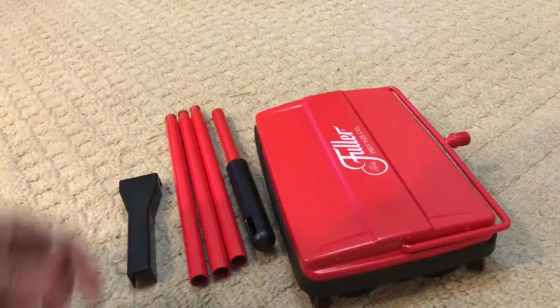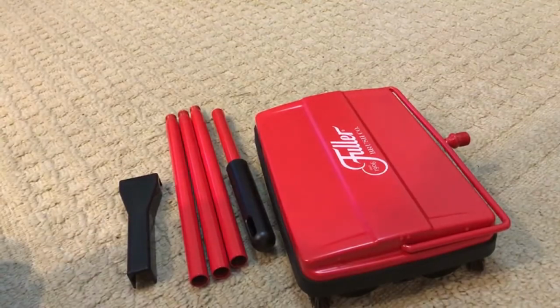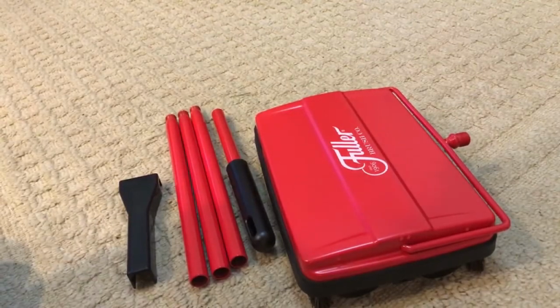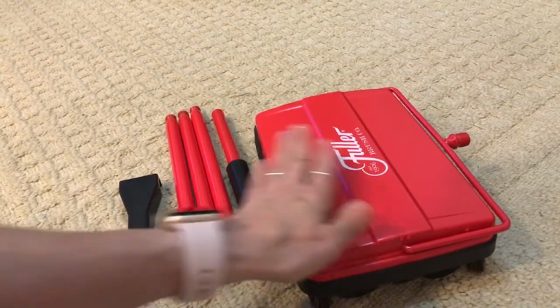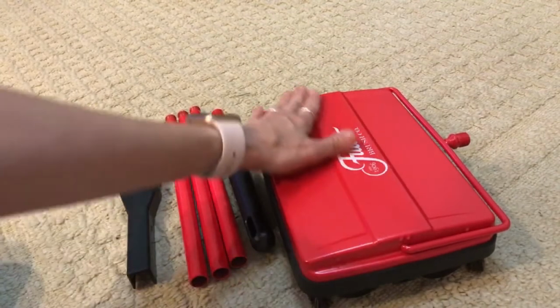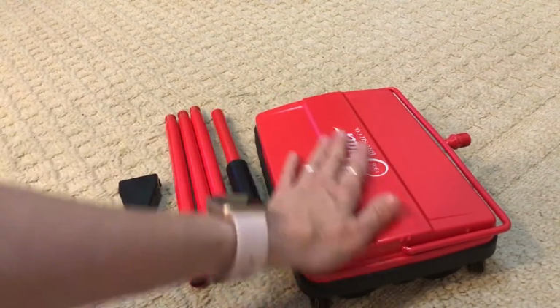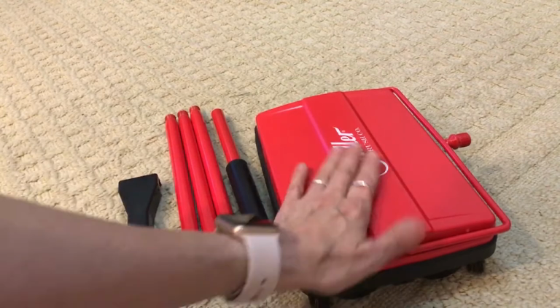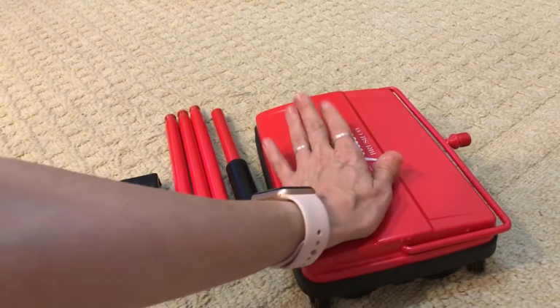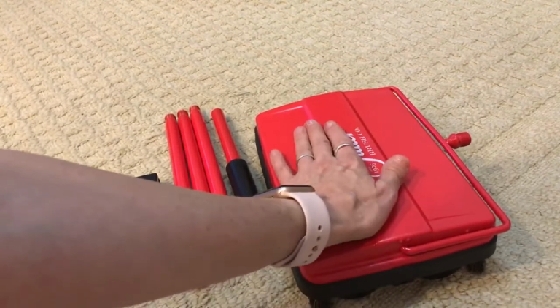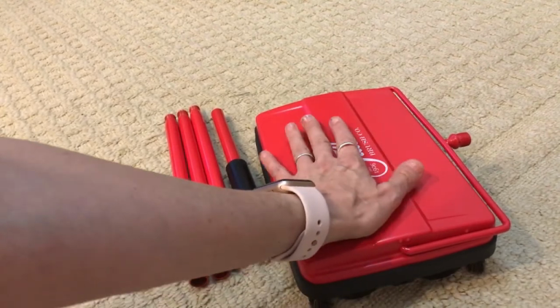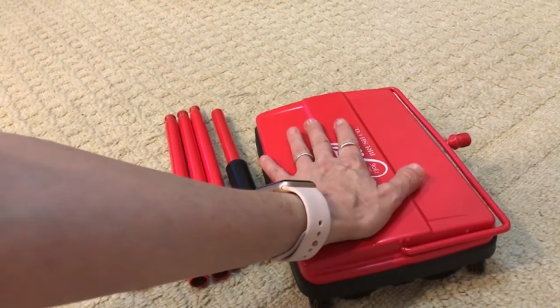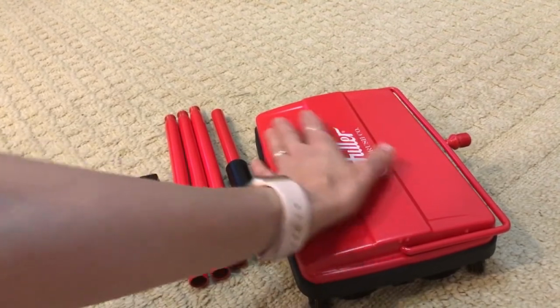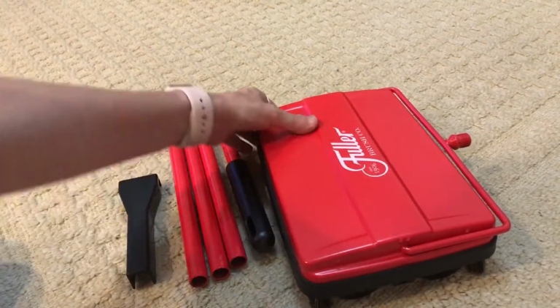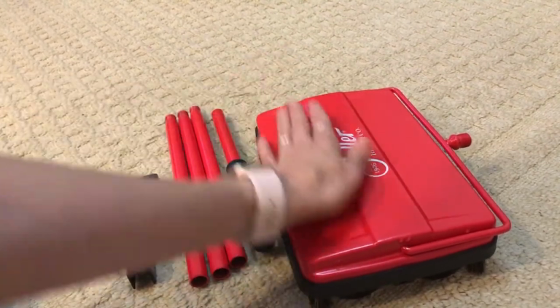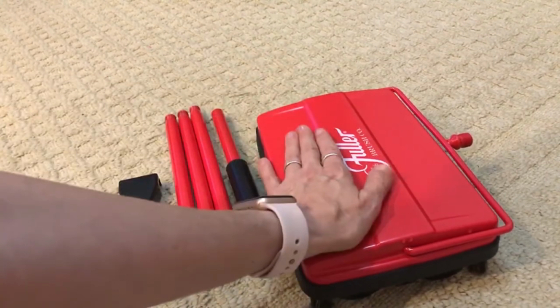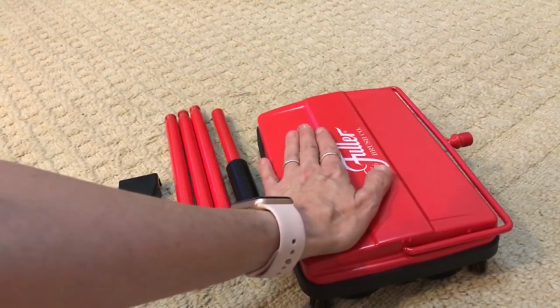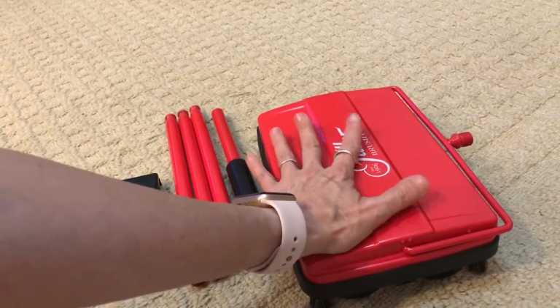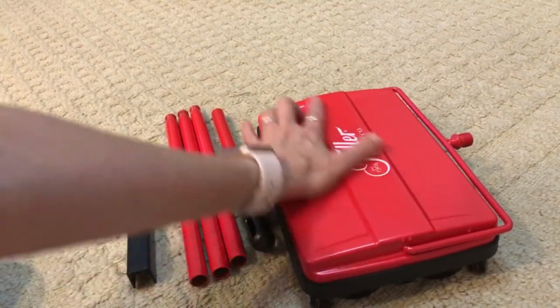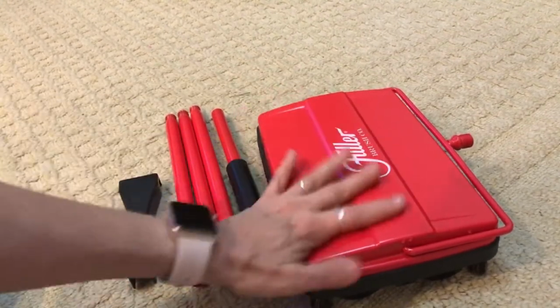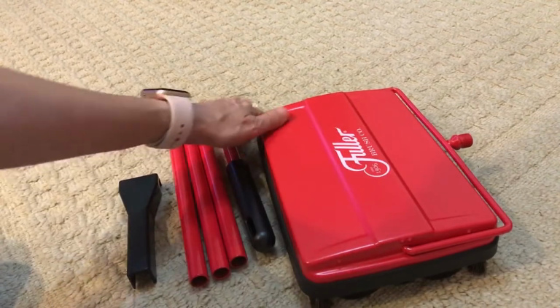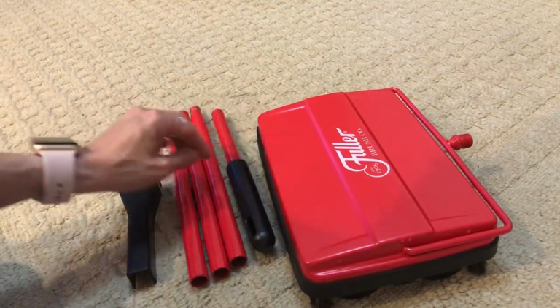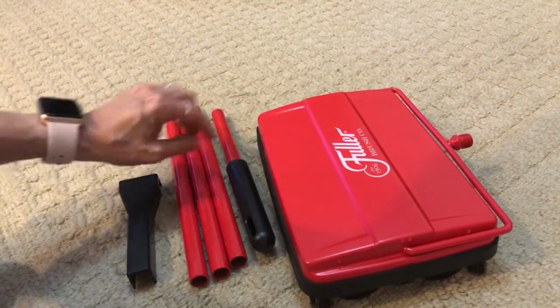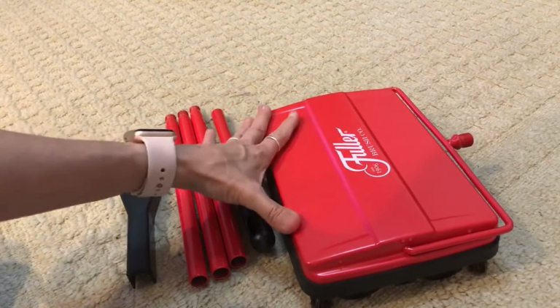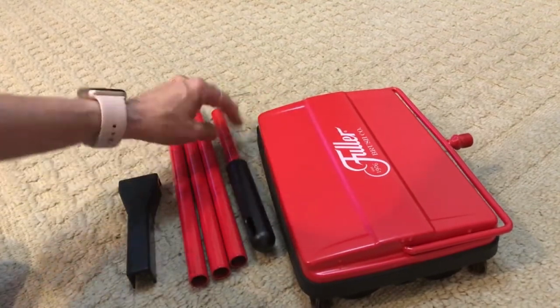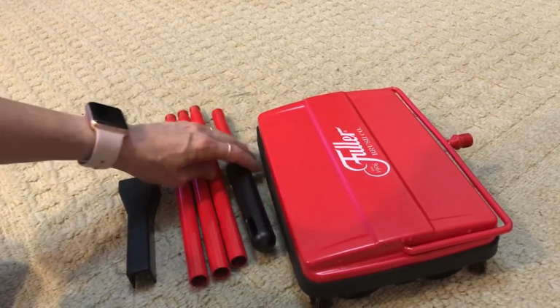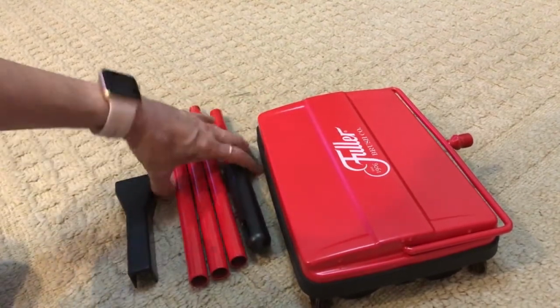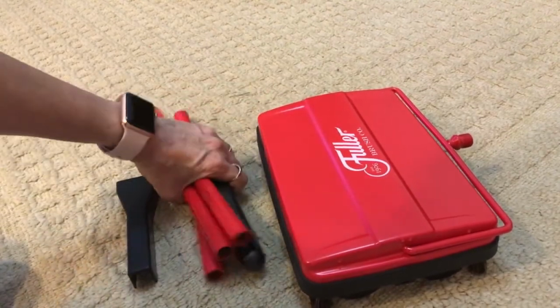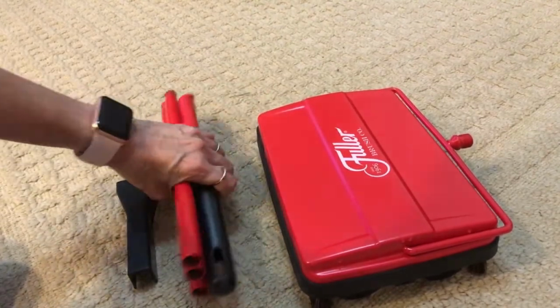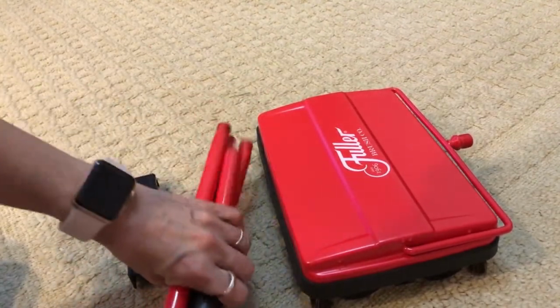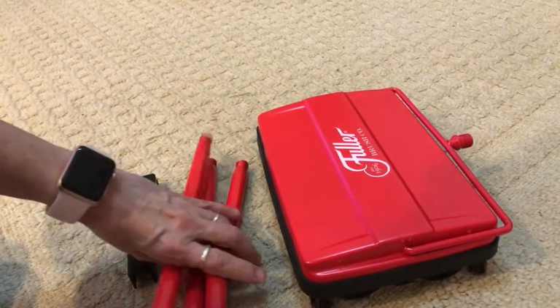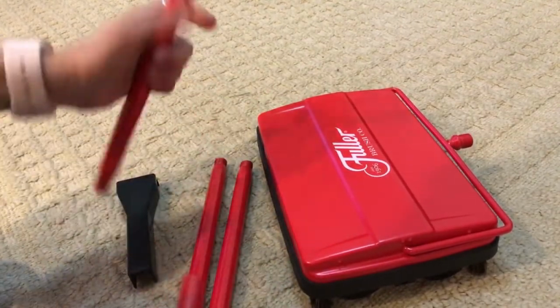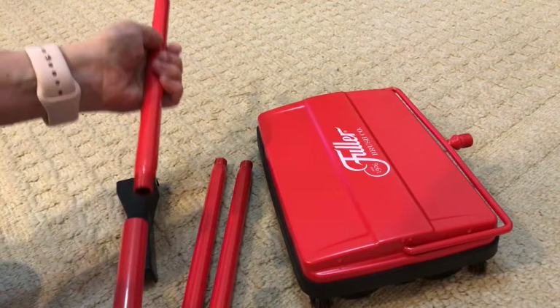It is not very large. The head of the vacuum is about 8 inches wide. I have very small hands, so you can see it's about 8 inches wide, and the handle comes in four pieces.